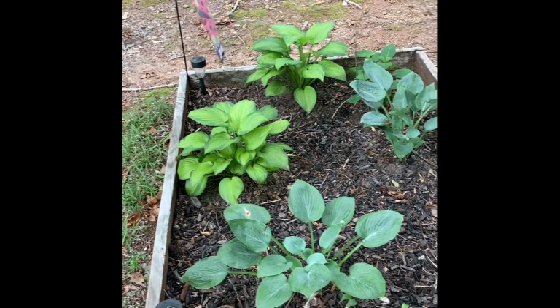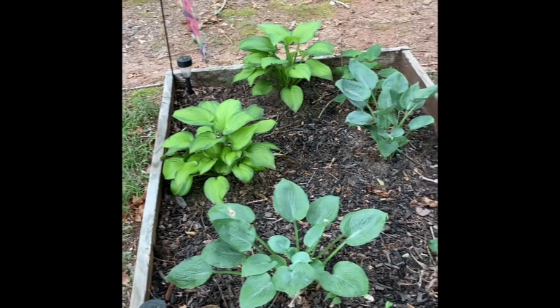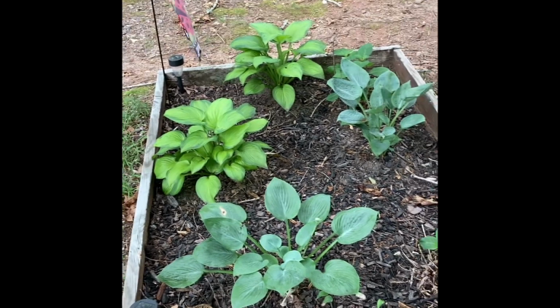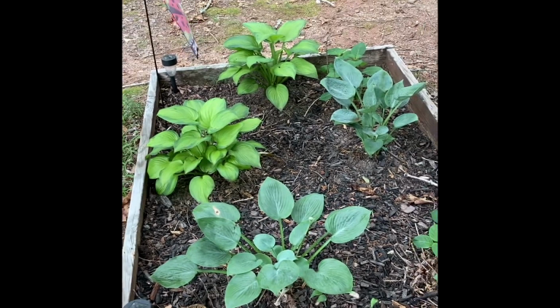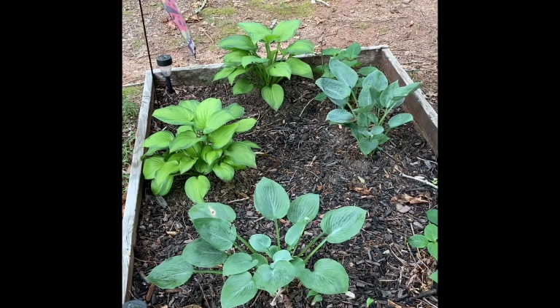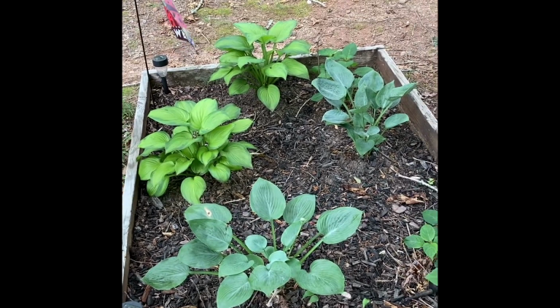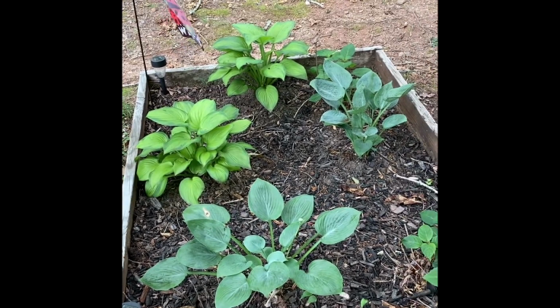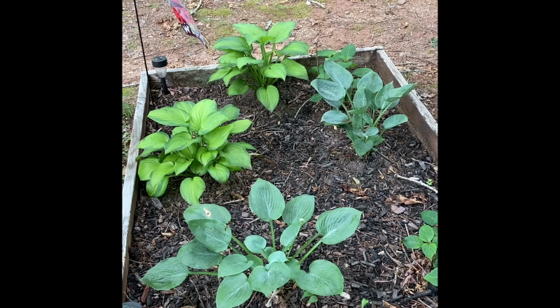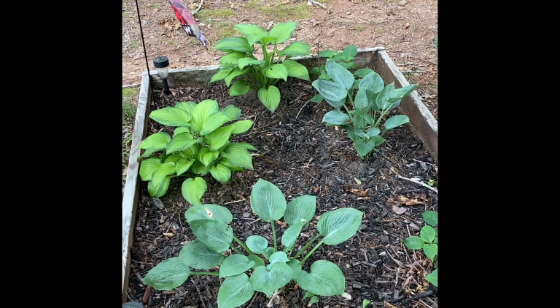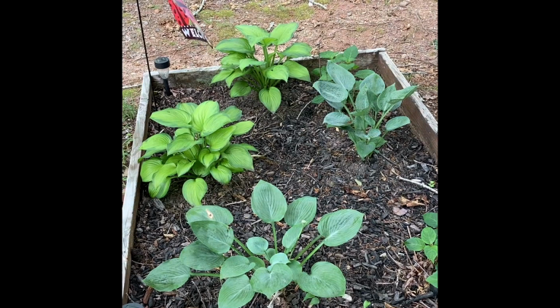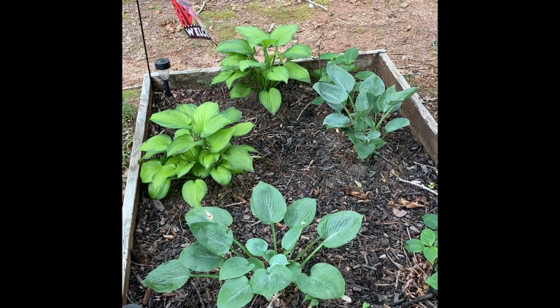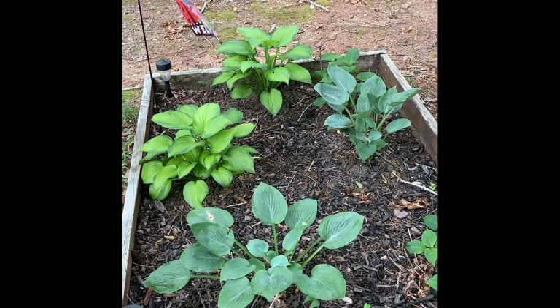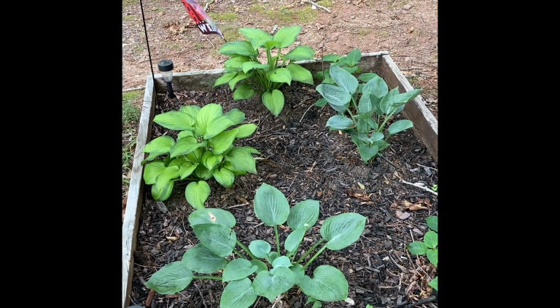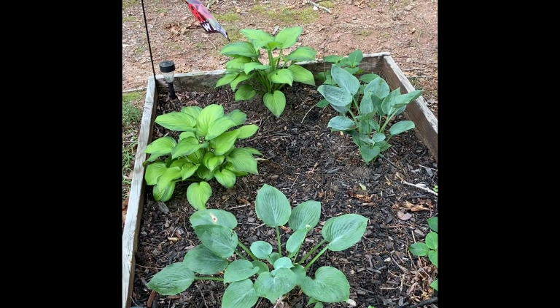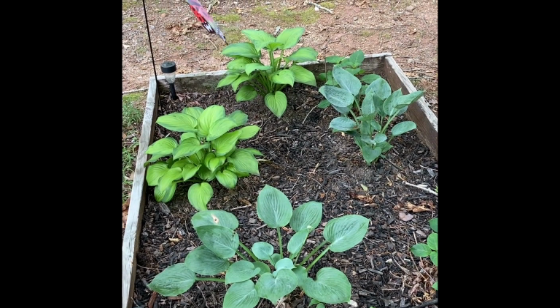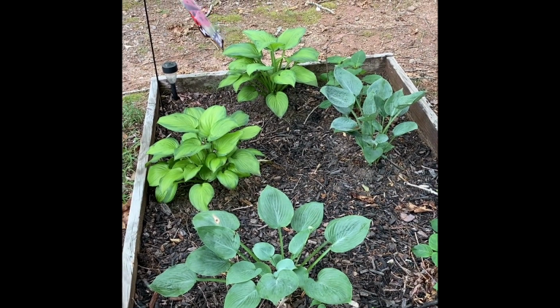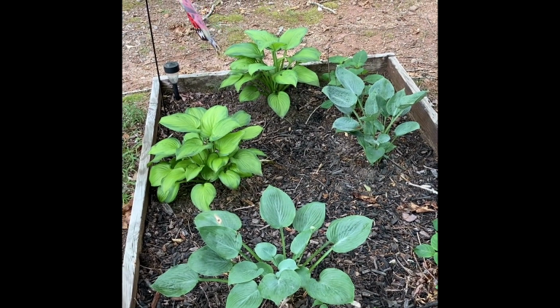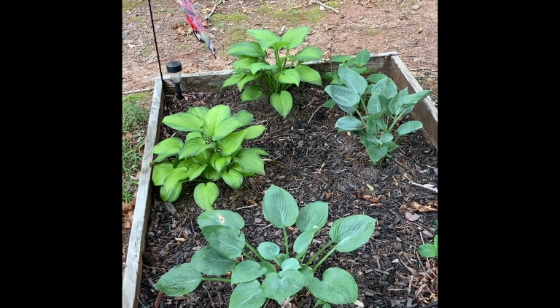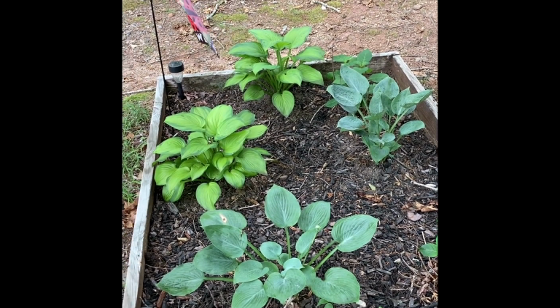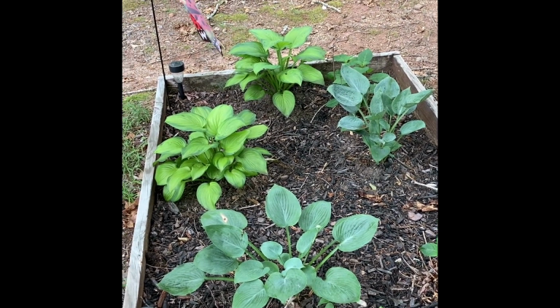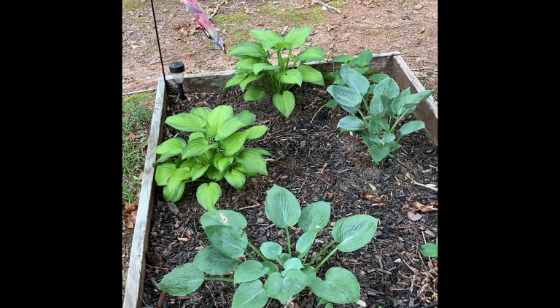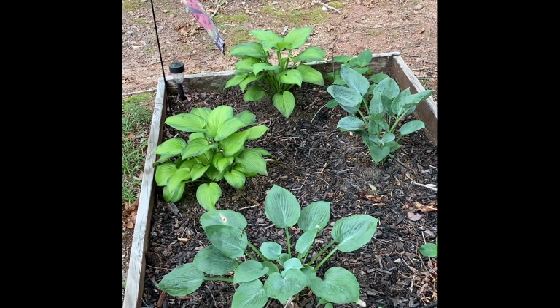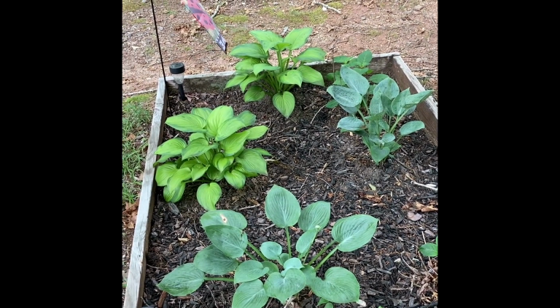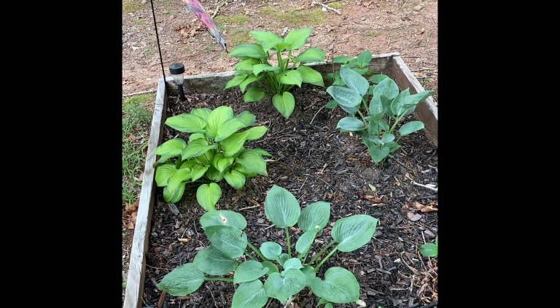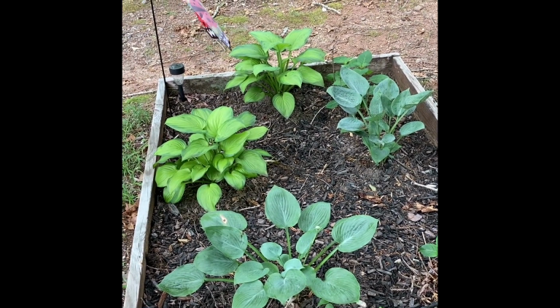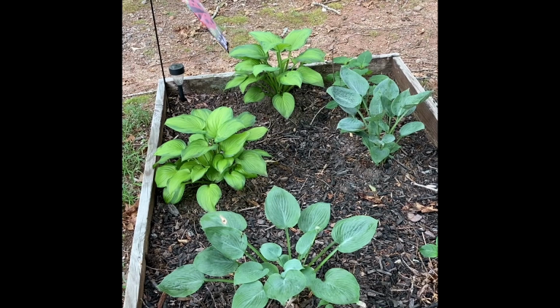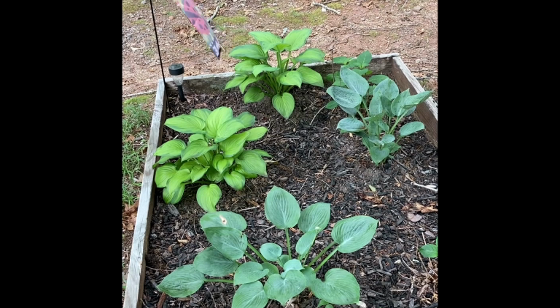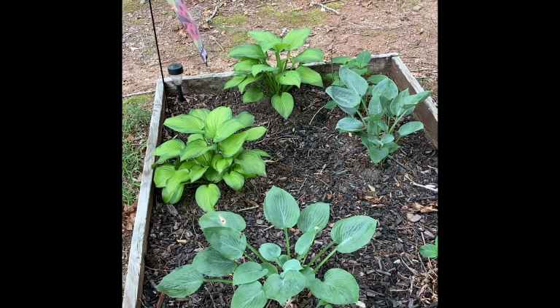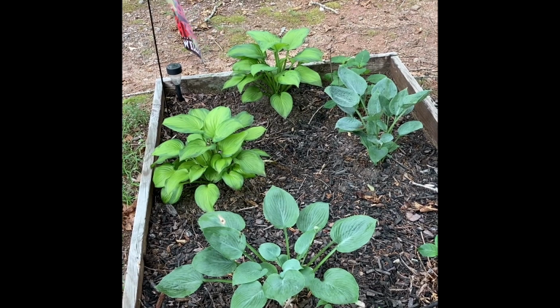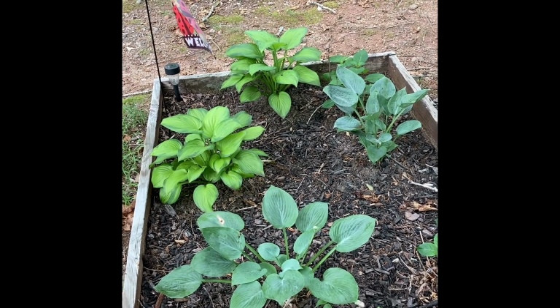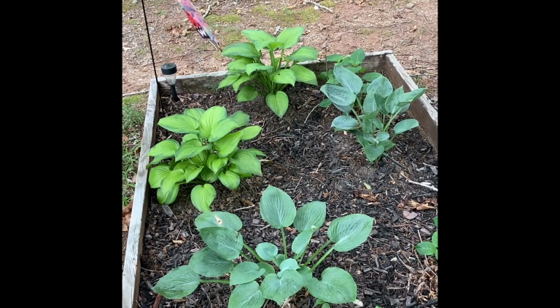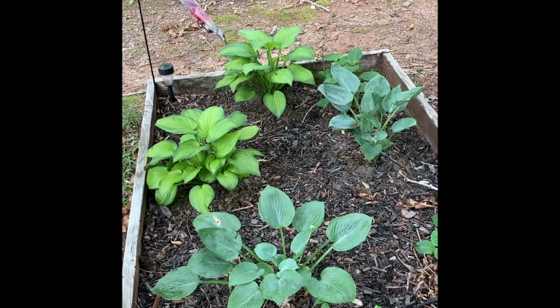These are hostas. They're all shade perennials, which means they come back every year. They're my absolute favorite — I put them everywhere. The deer will eat the heck out of them though.